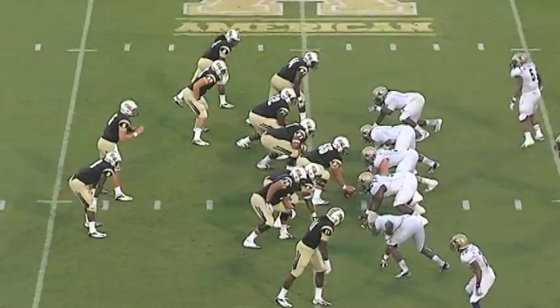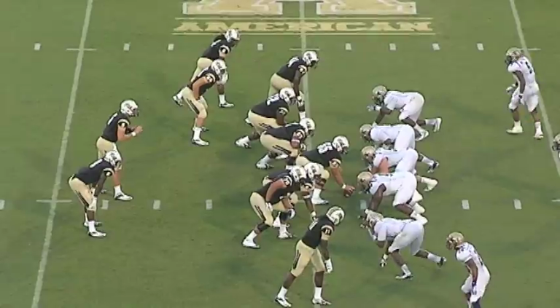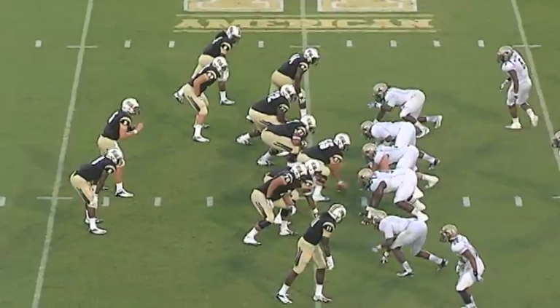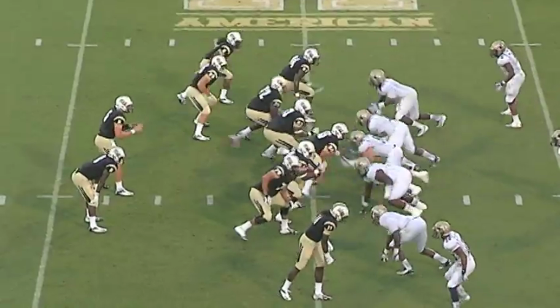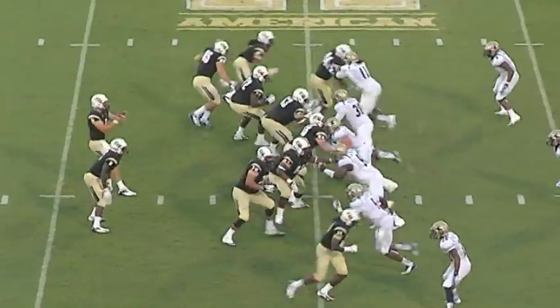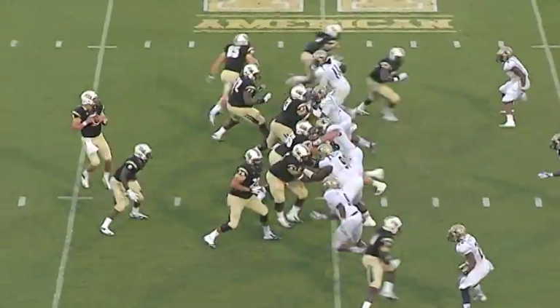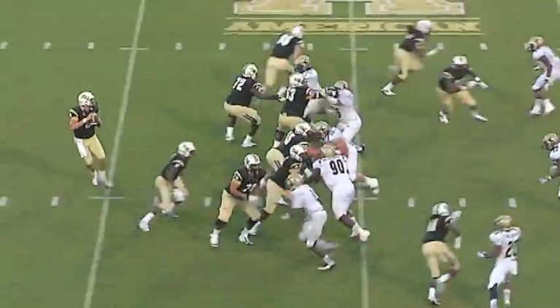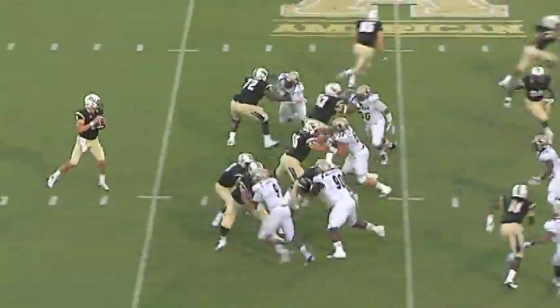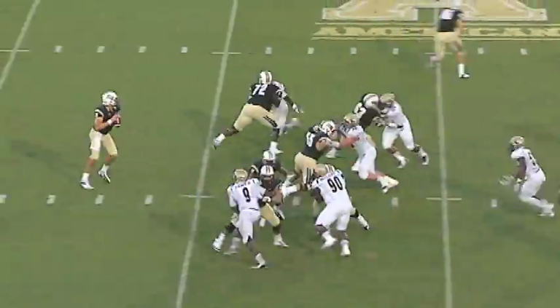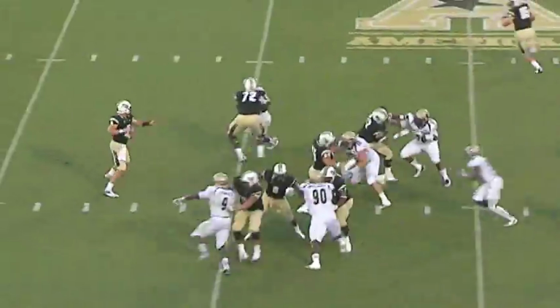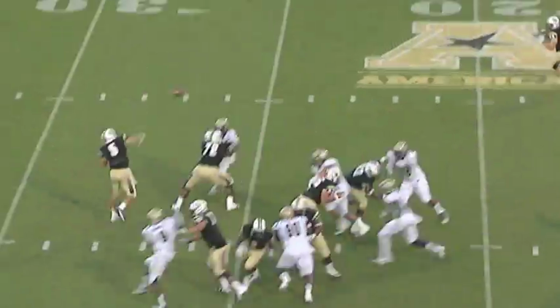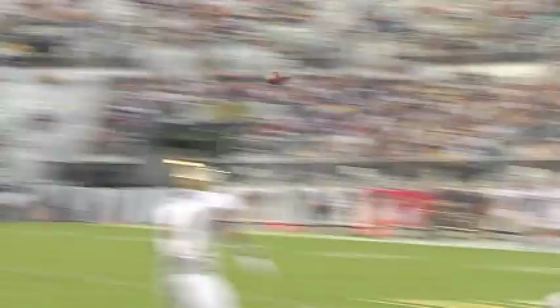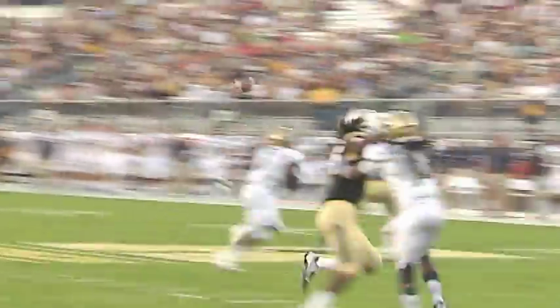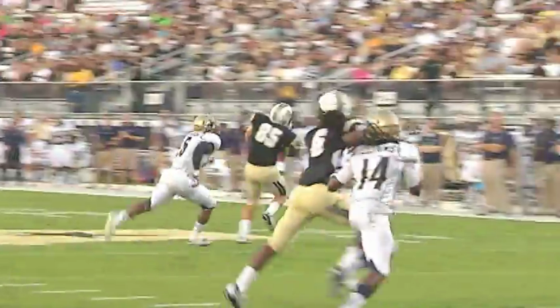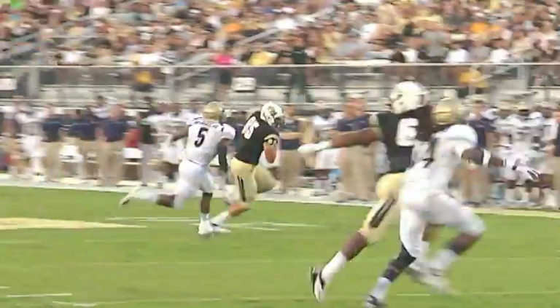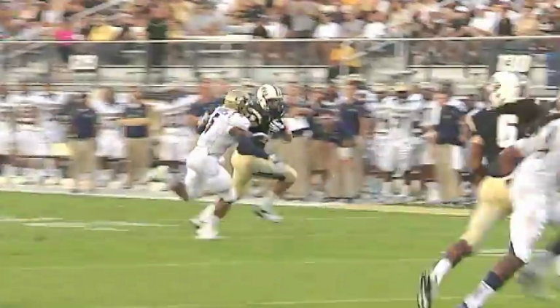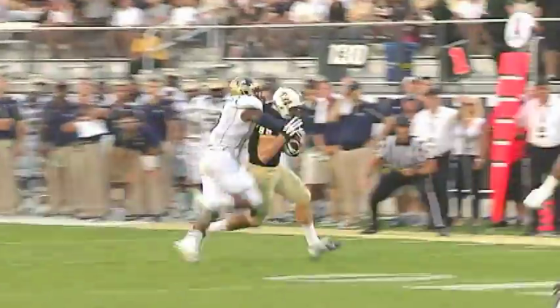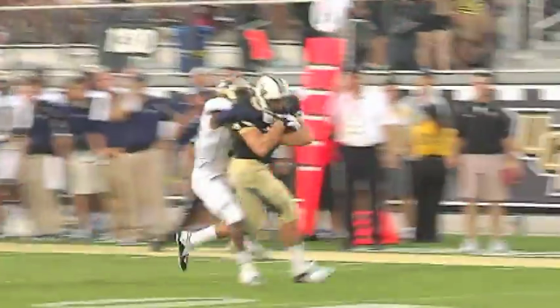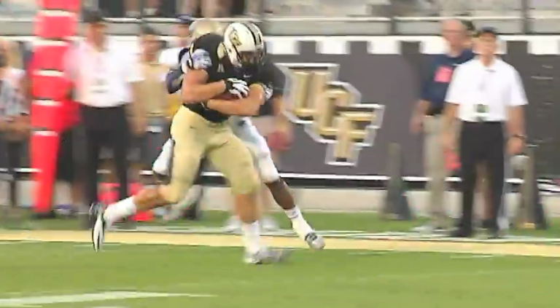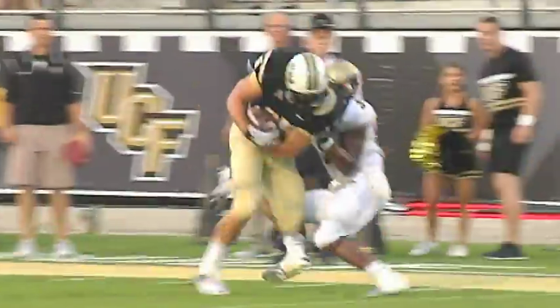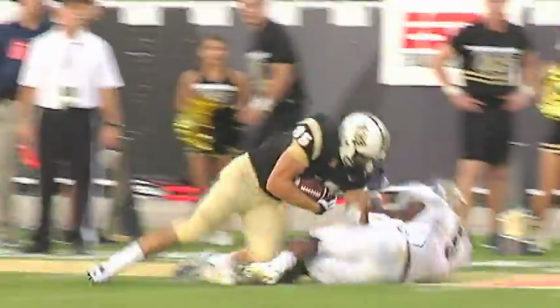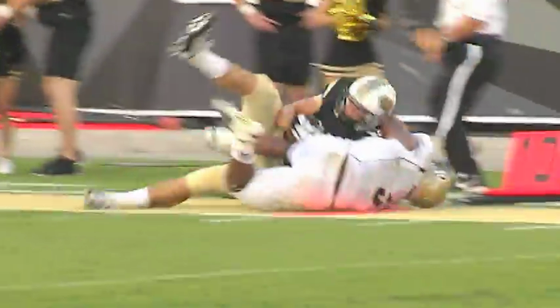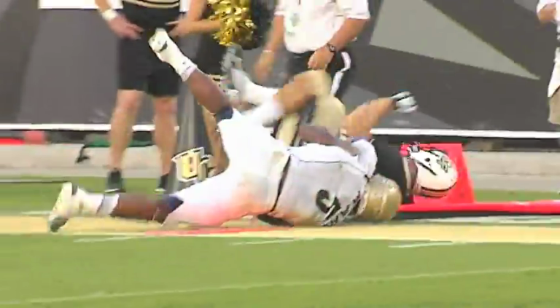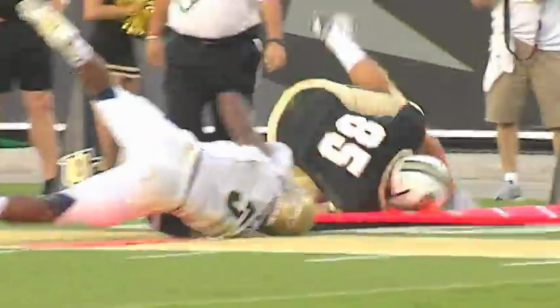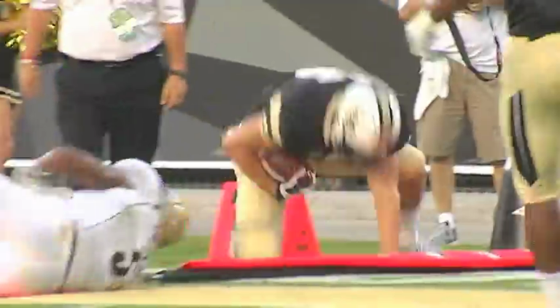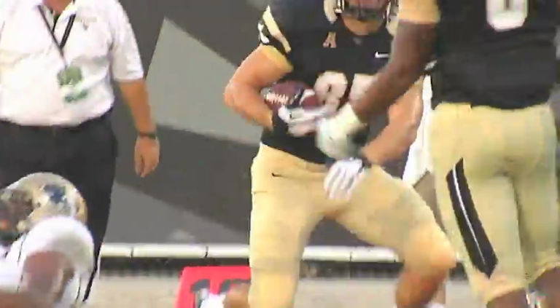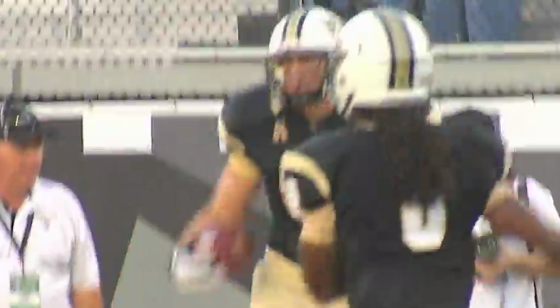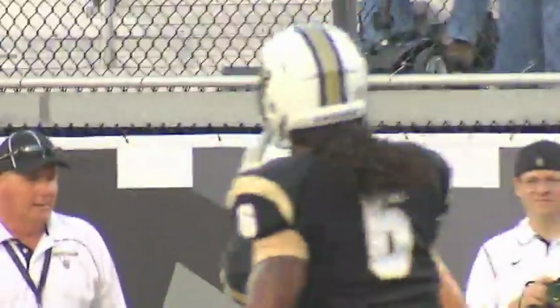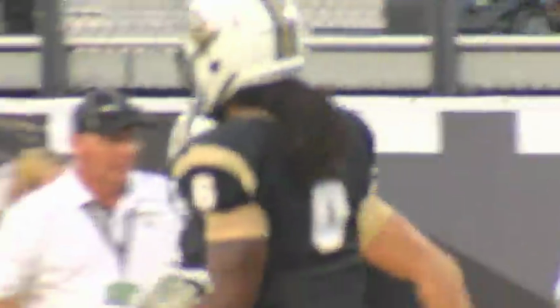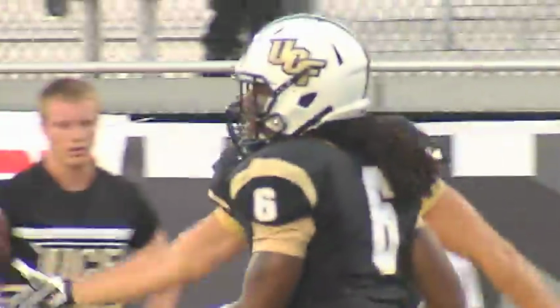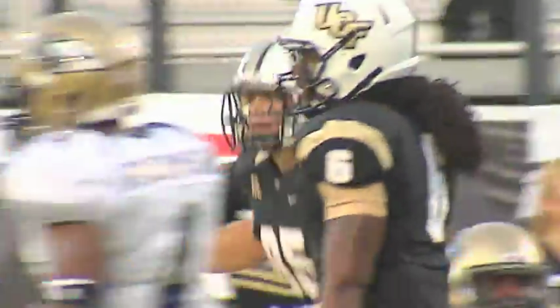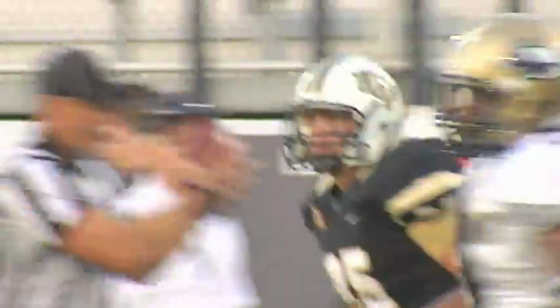He's out of the shotgun. There's a snap. Blake back to throw. He looks, he throws out. Pass is going to be caught at the 13, inside the 10-yard line. The catch was made by Kevin Miller.